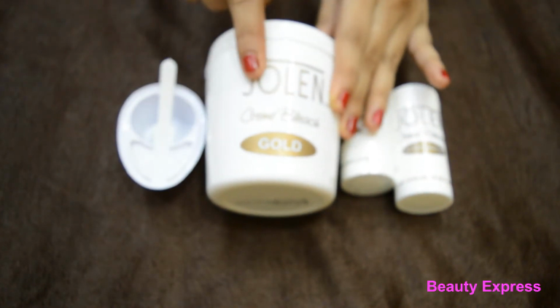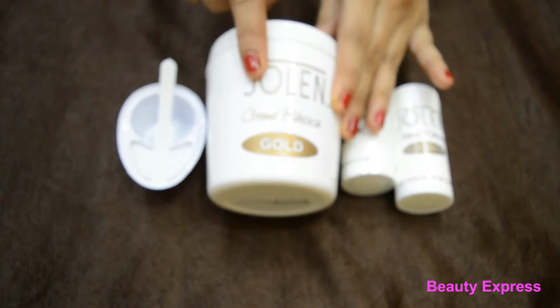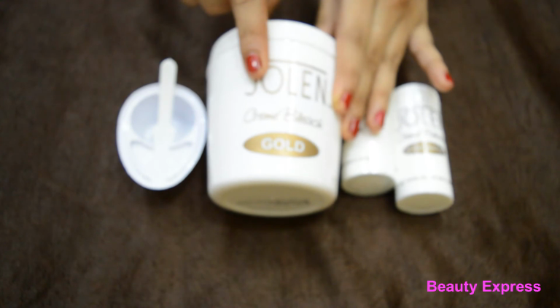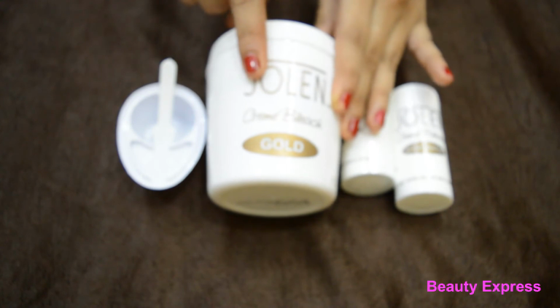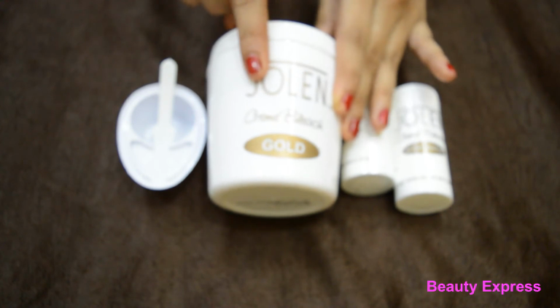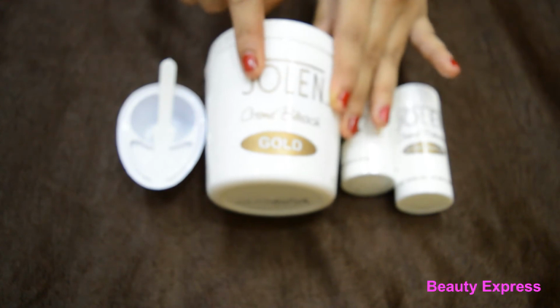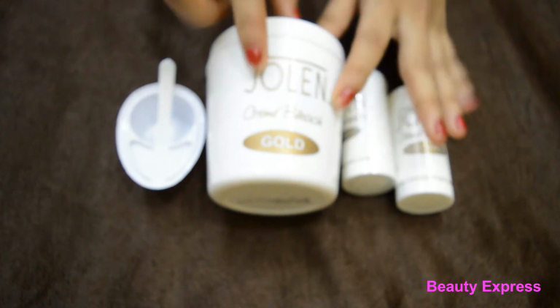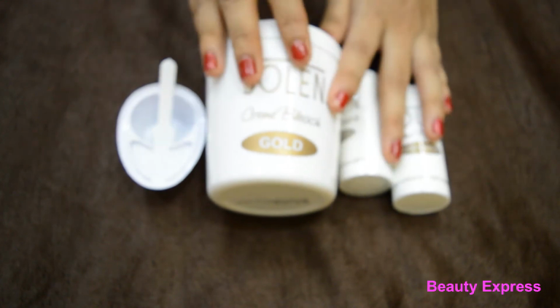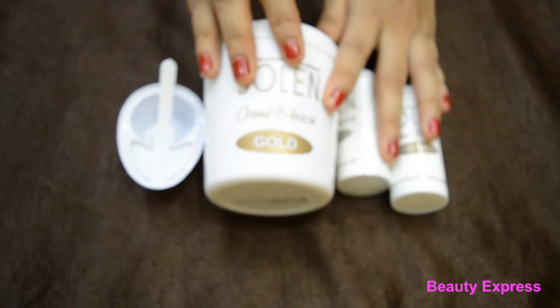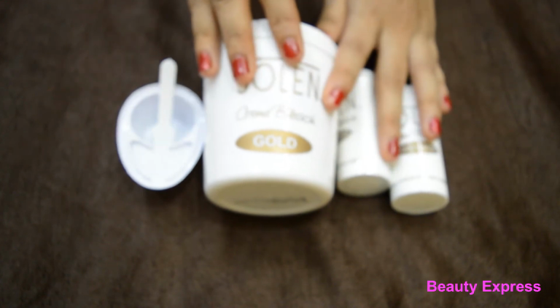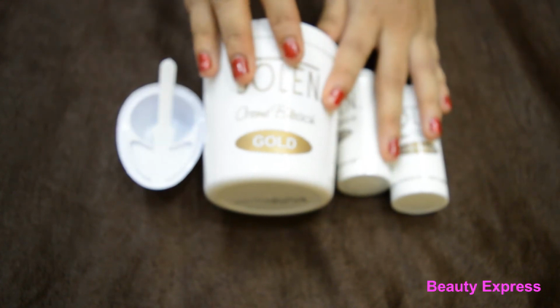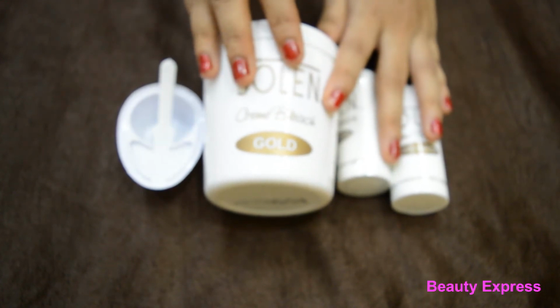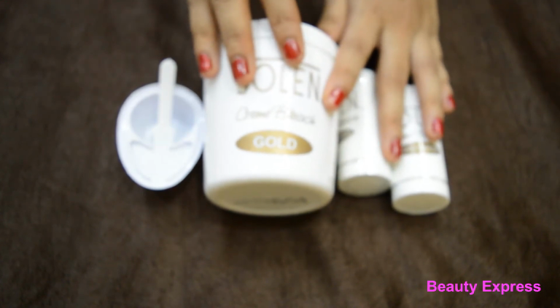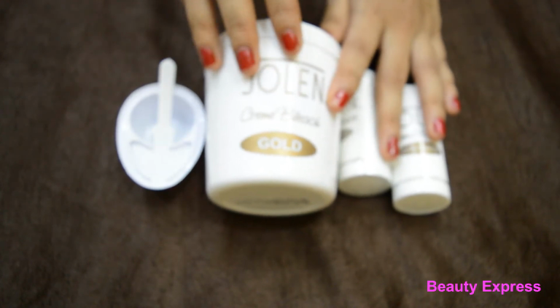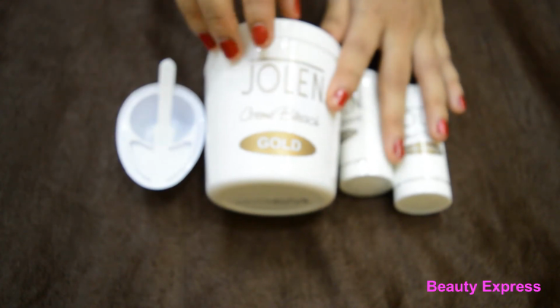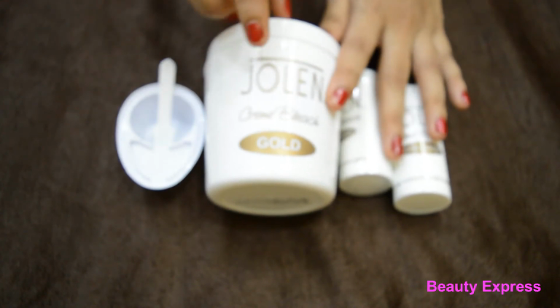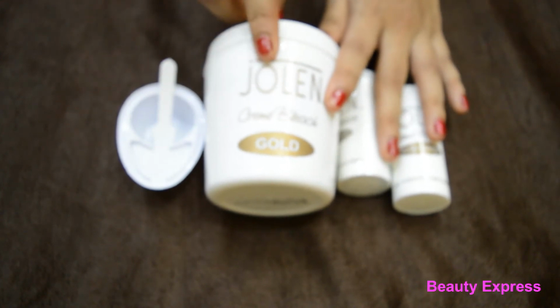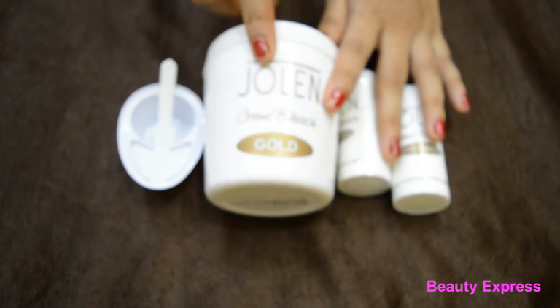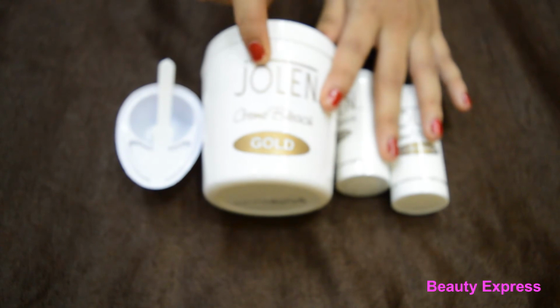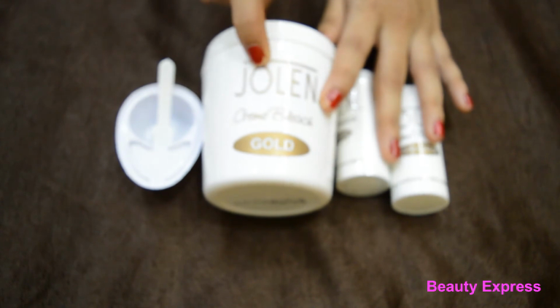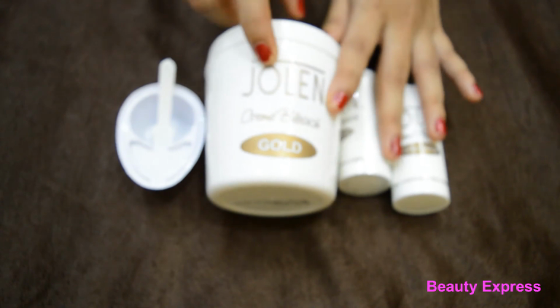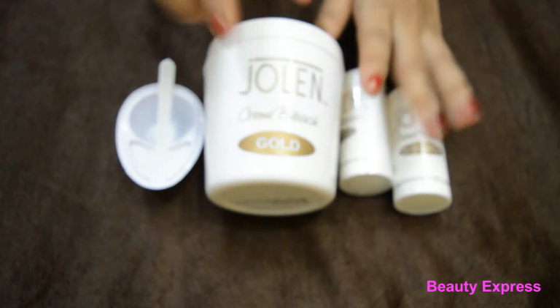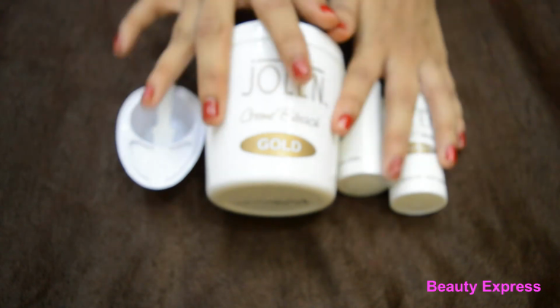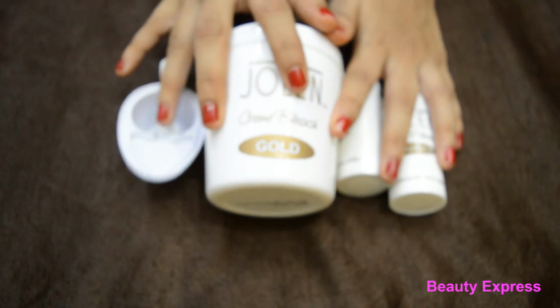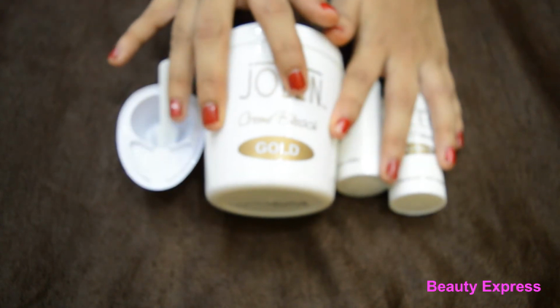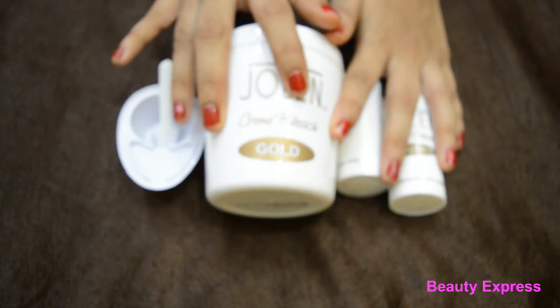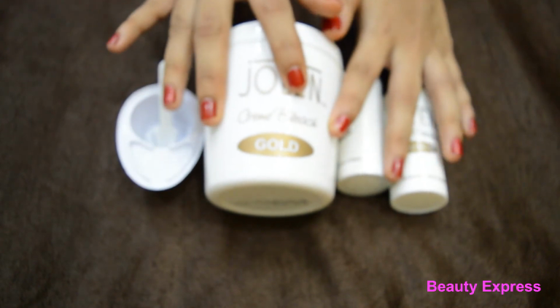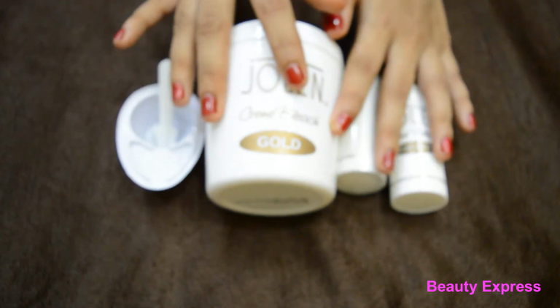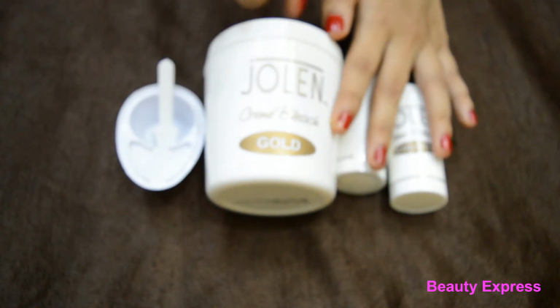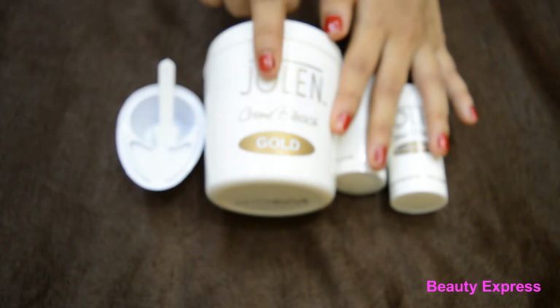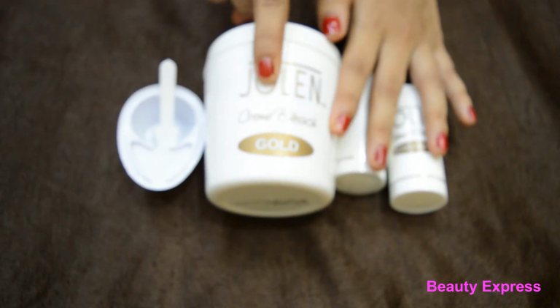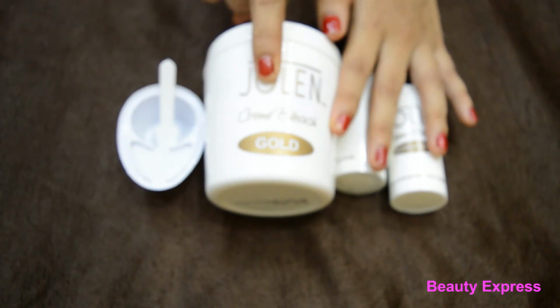This bleach lightens my hair really well. After washing it off, my skin feels so soft, and it also lightened the uneven skin tone. It does not dry out my skin, and the application is also very easy.